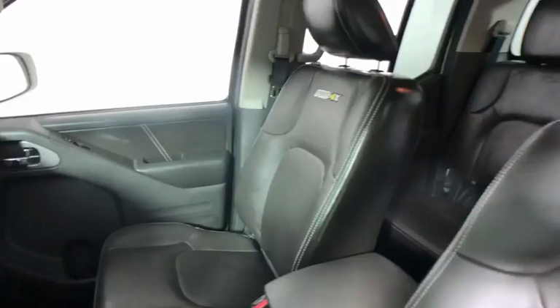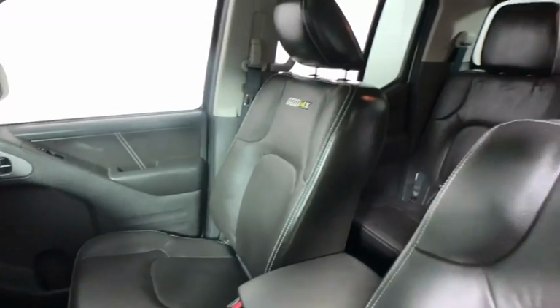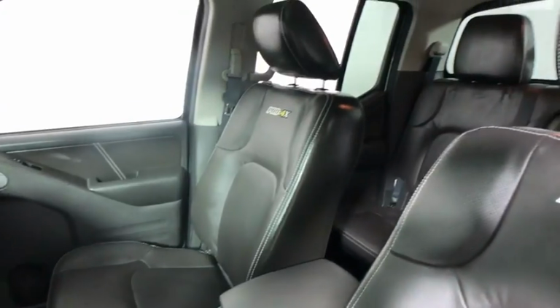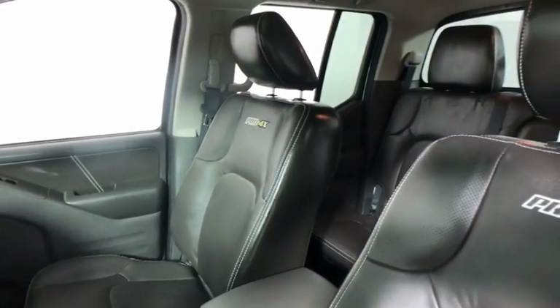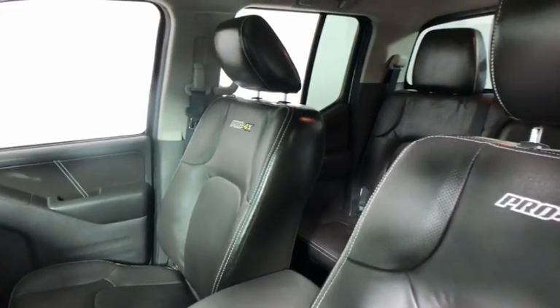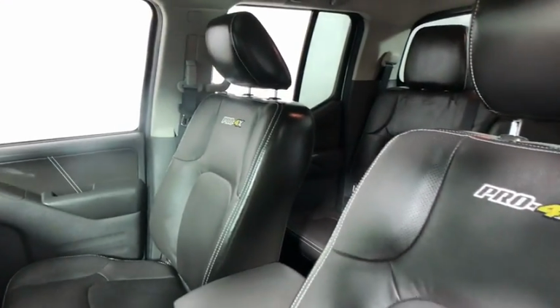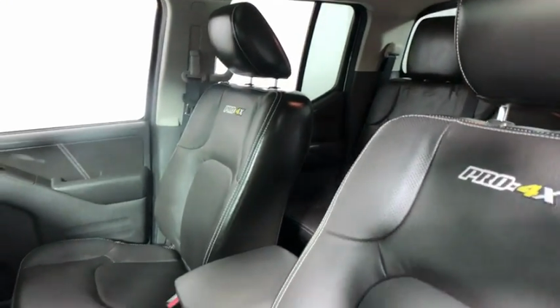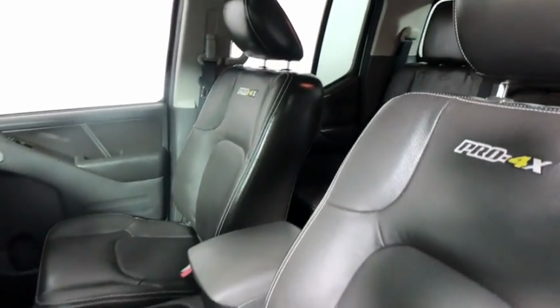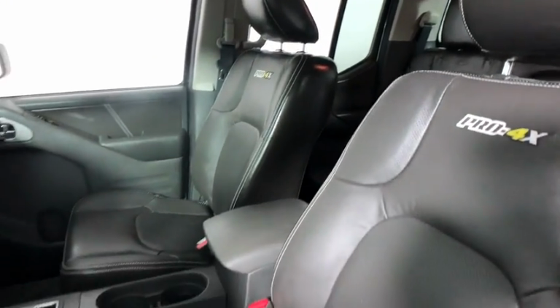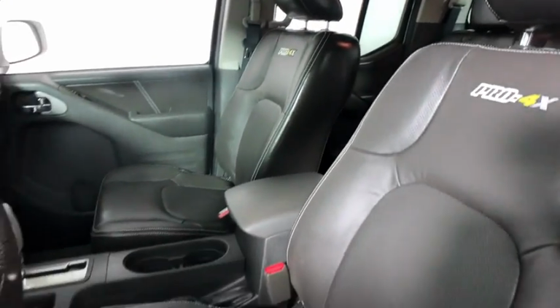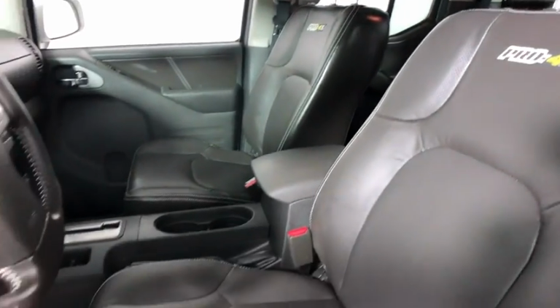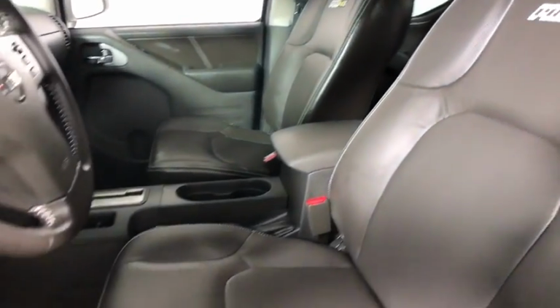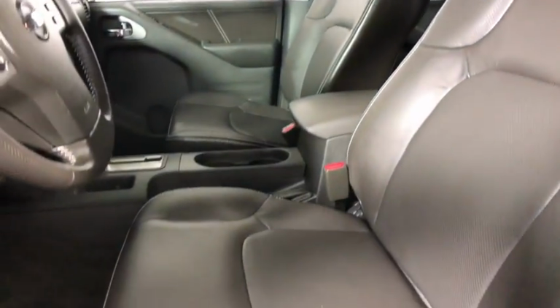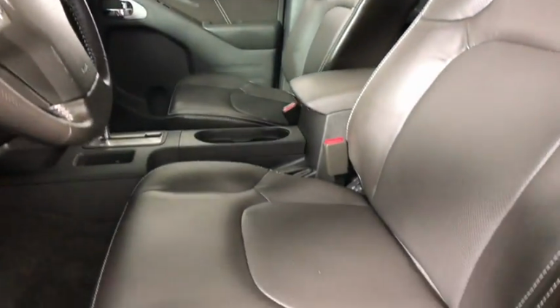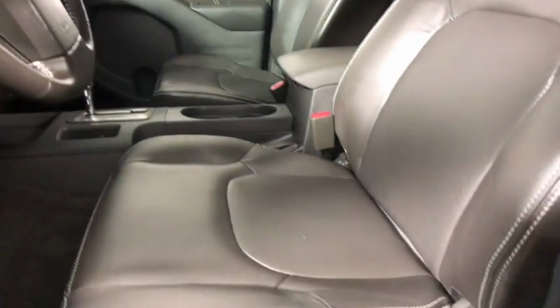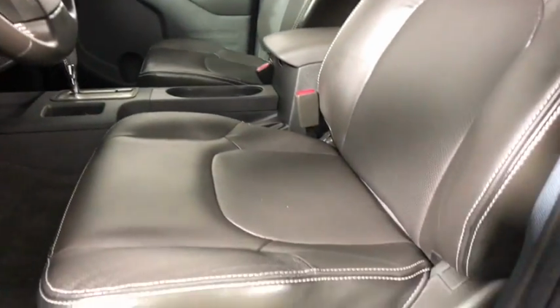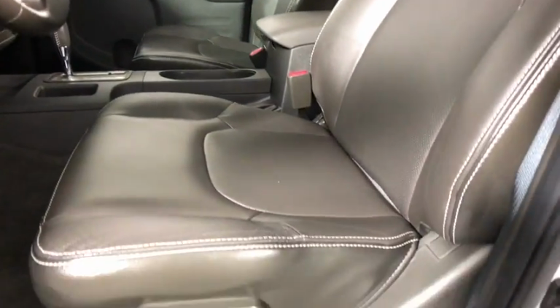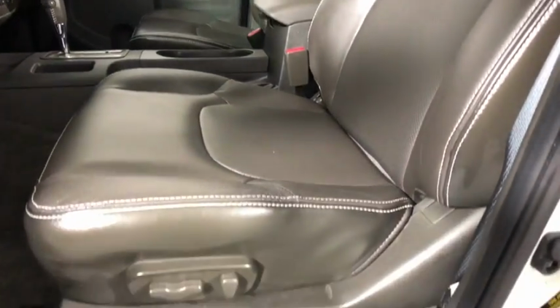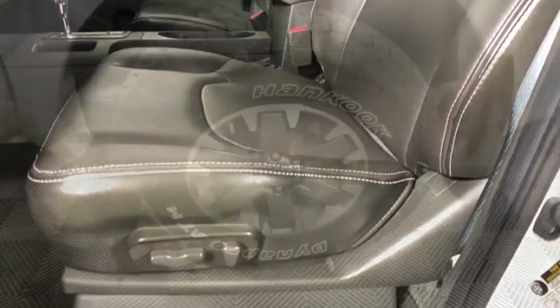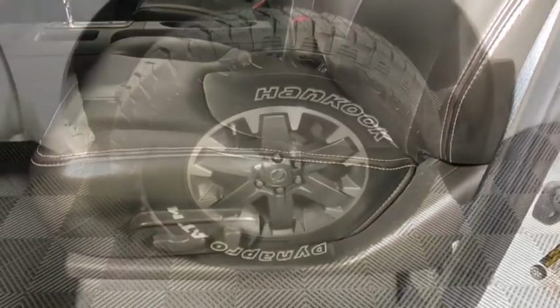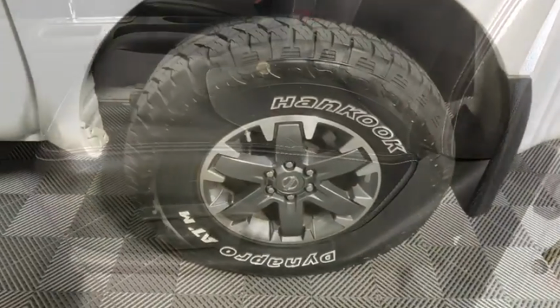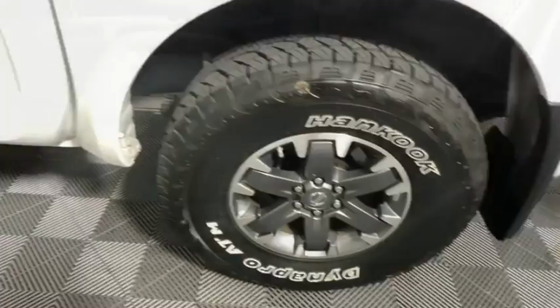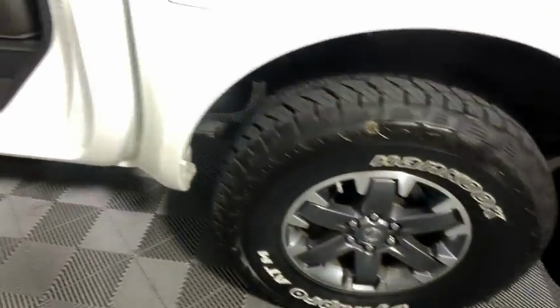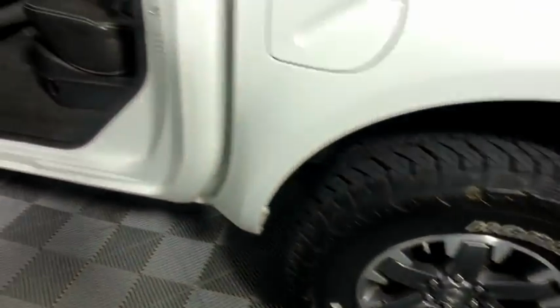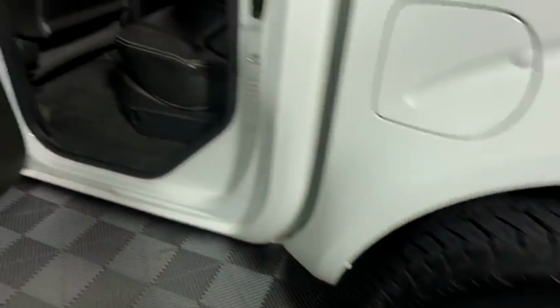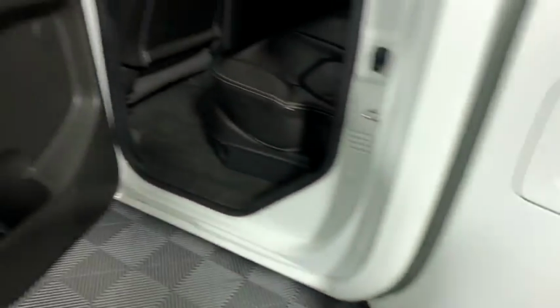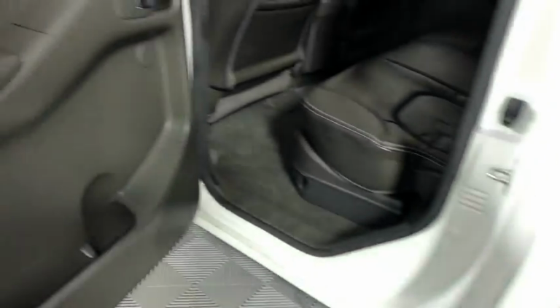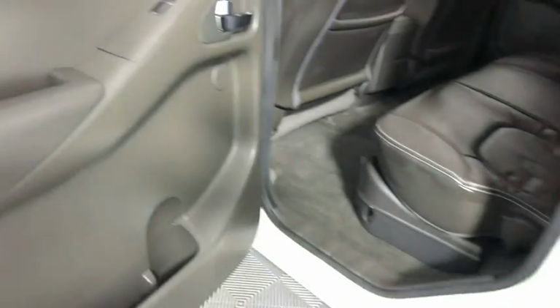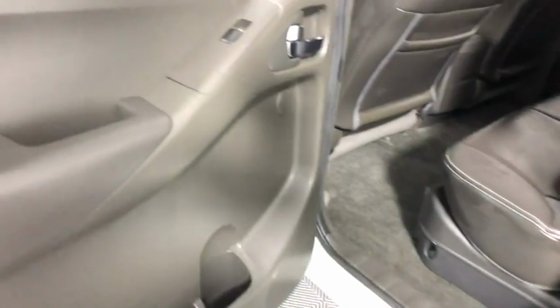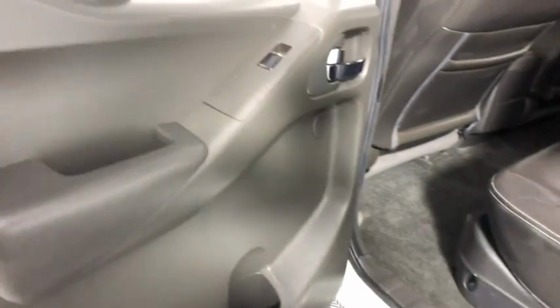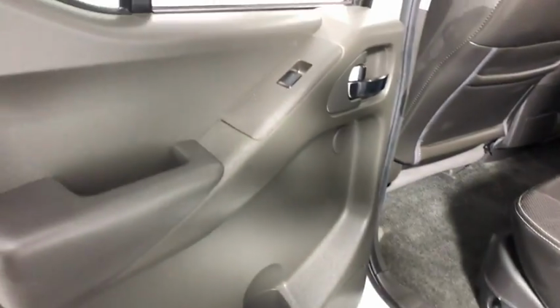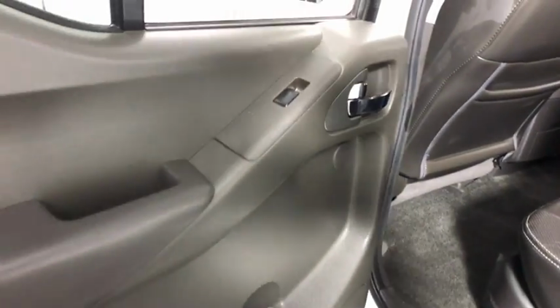One owner, four-wheel disc brakes, premium sound system, fog lights, electronic stability control, CD player, and power windows.